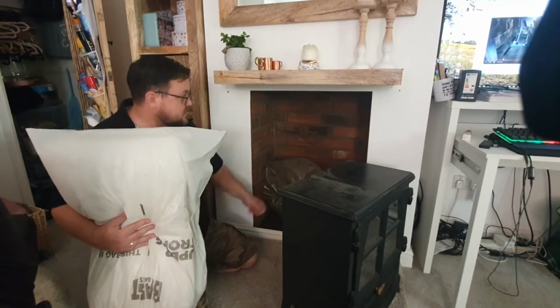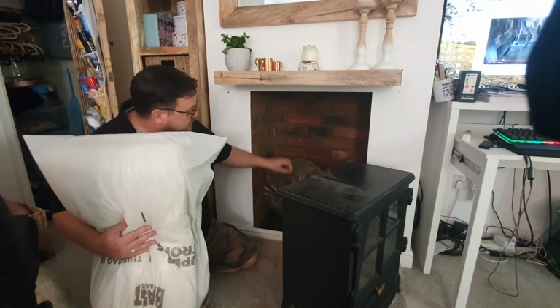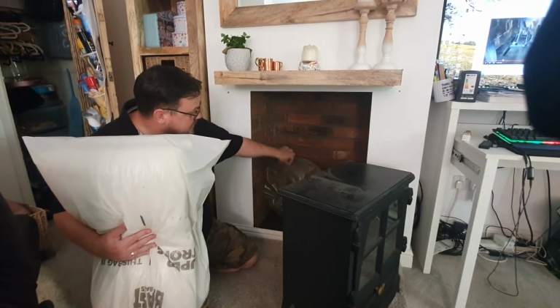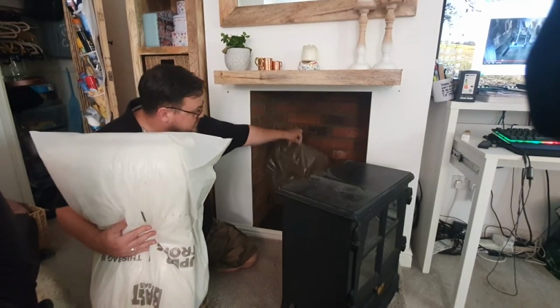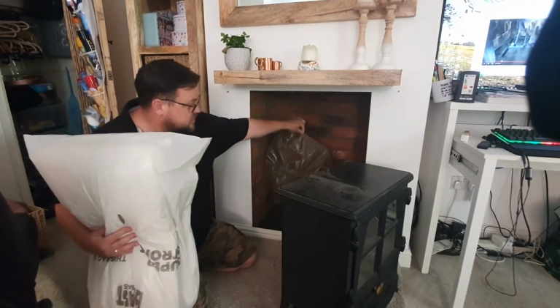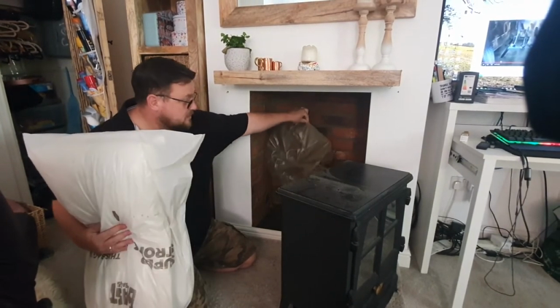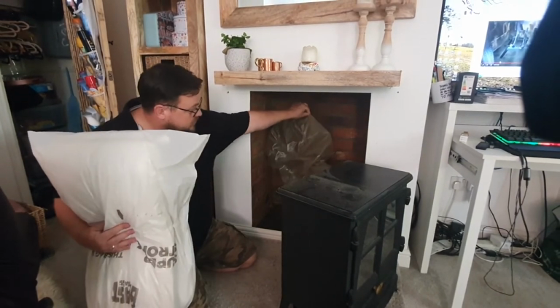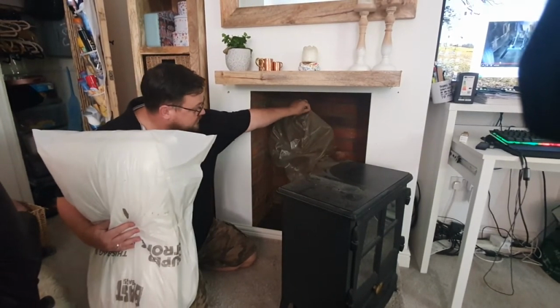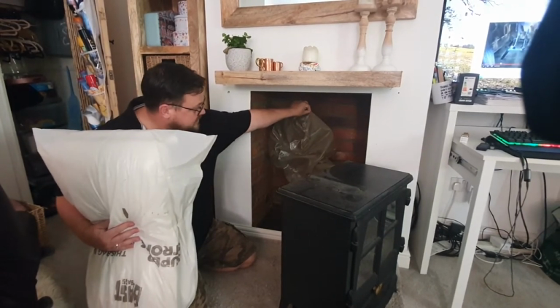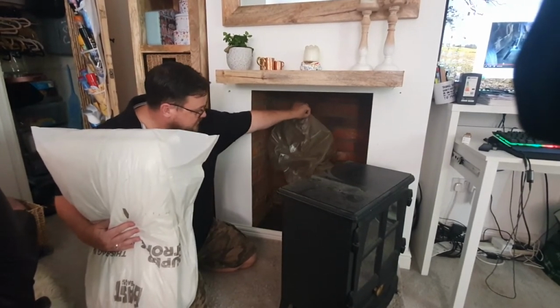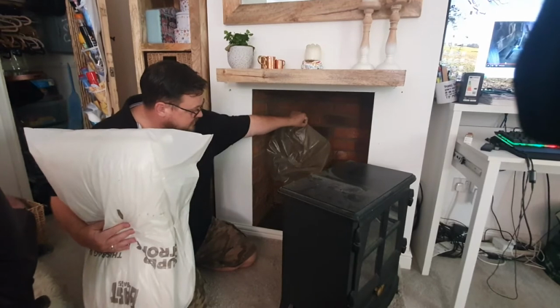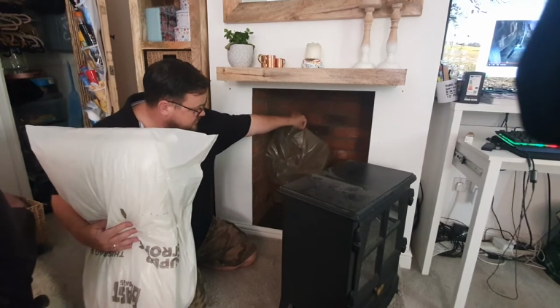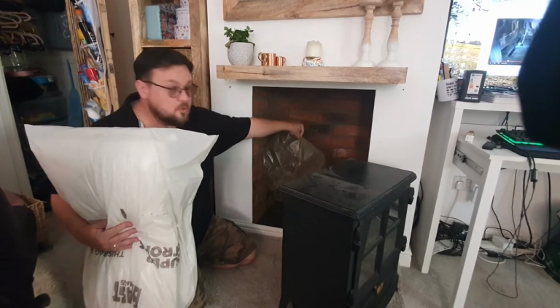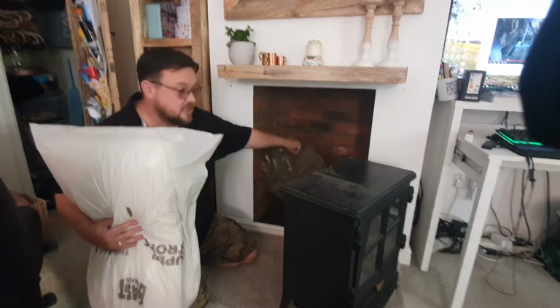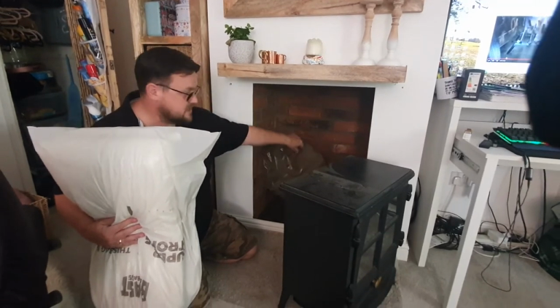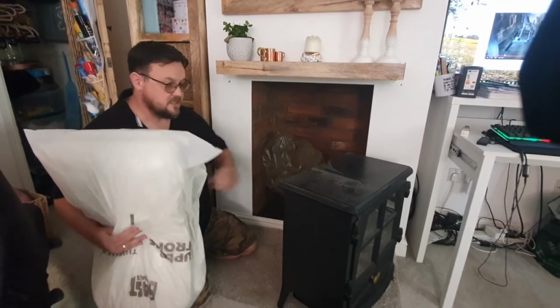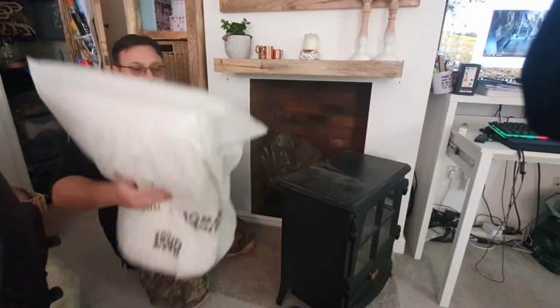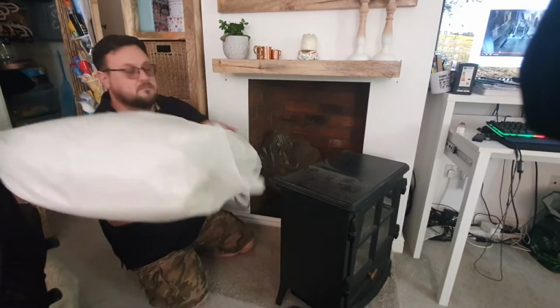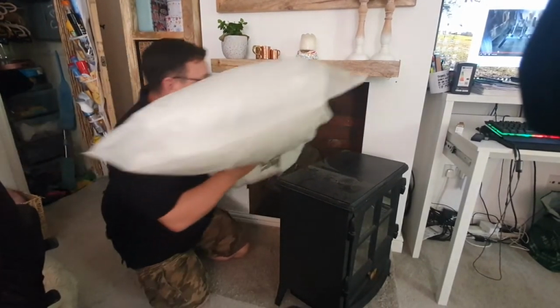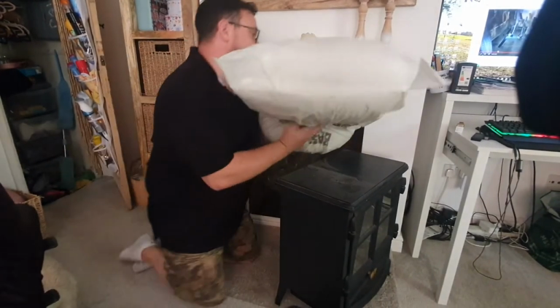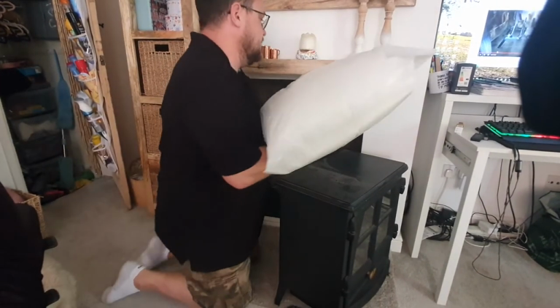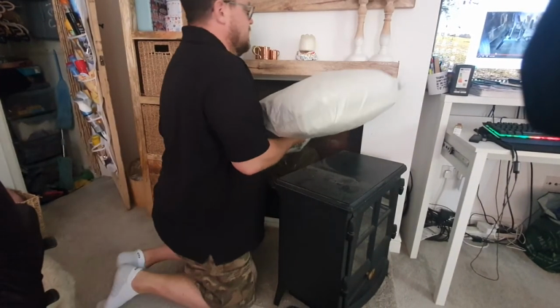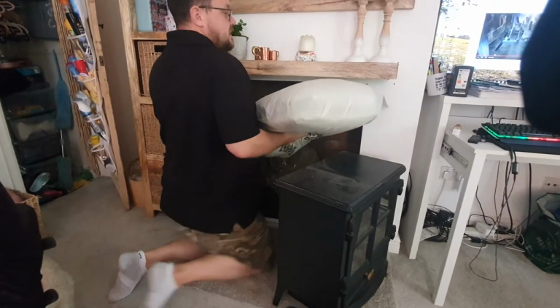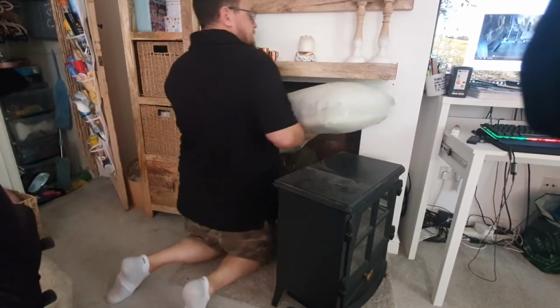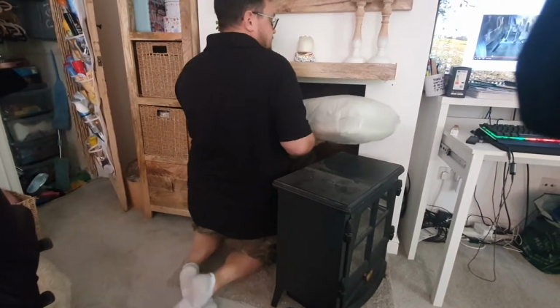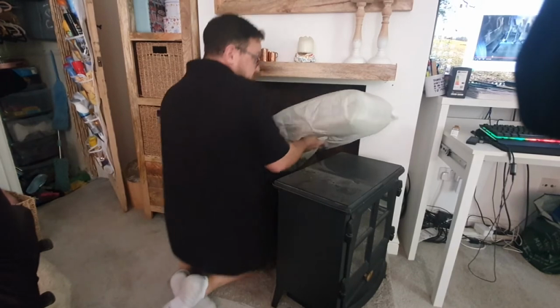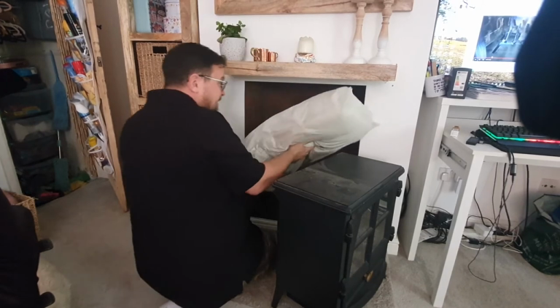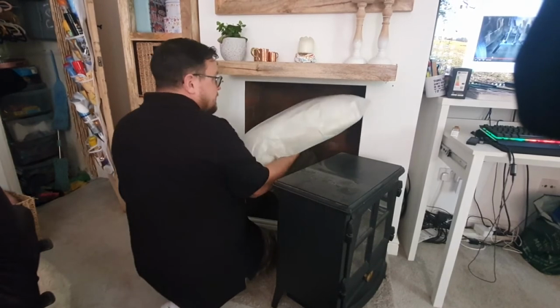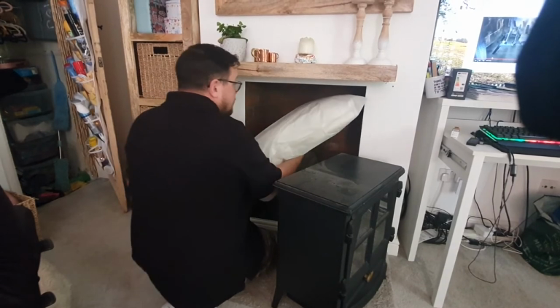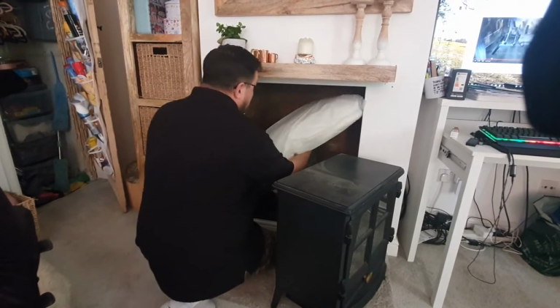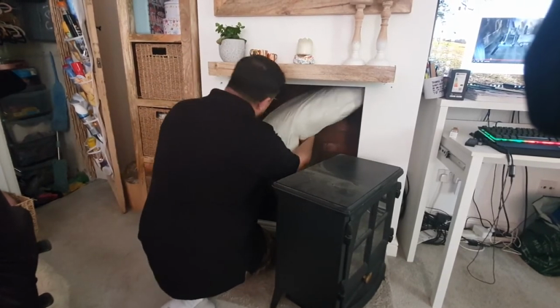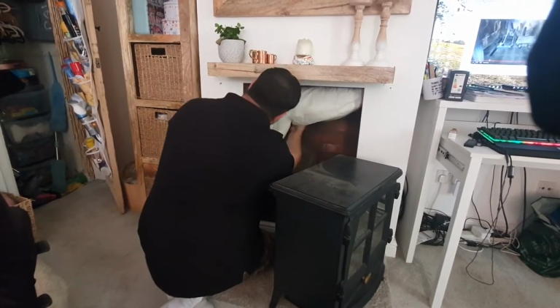So this is the chimney. This is the old chimney balloon, which was deflating every couple of months — a real pain in the backside. This is our super cheap alternative.